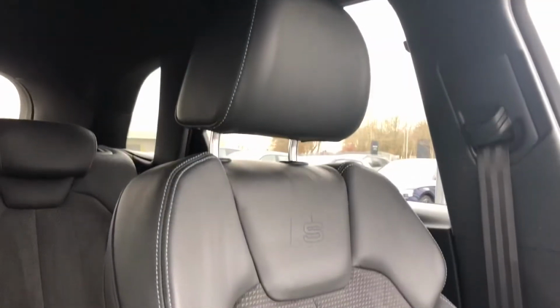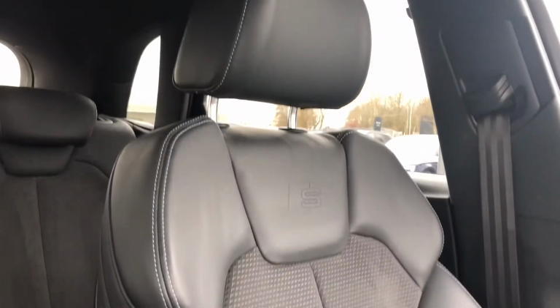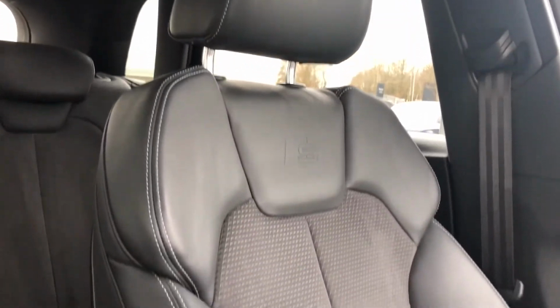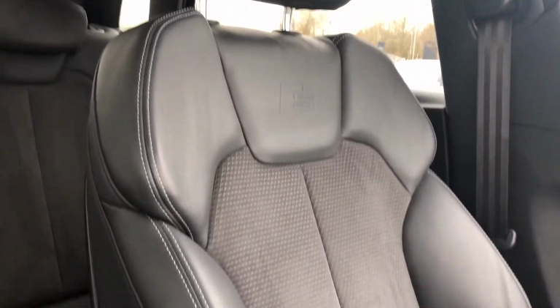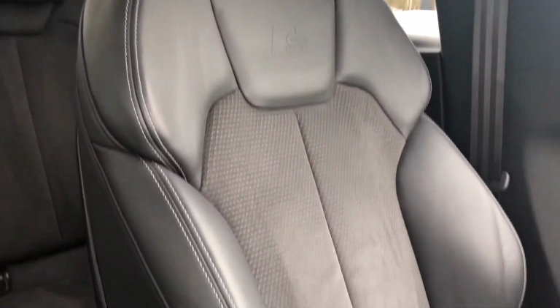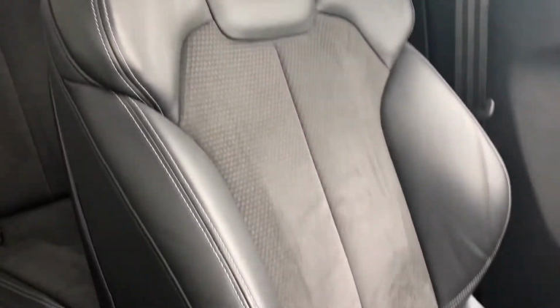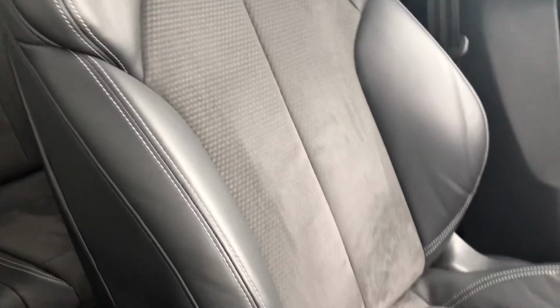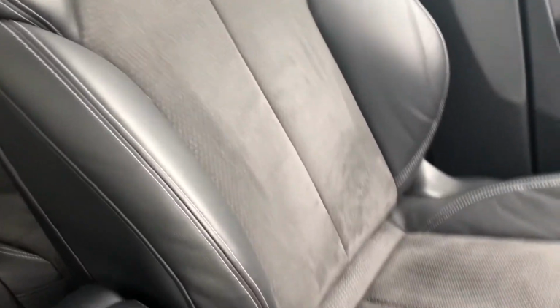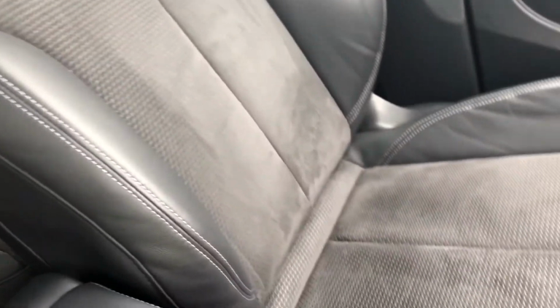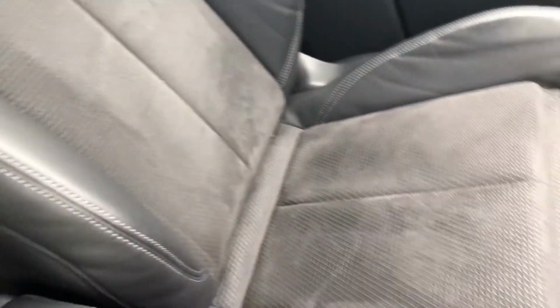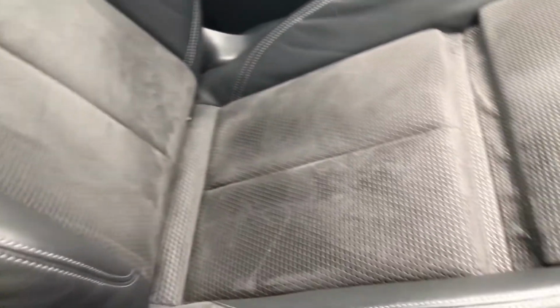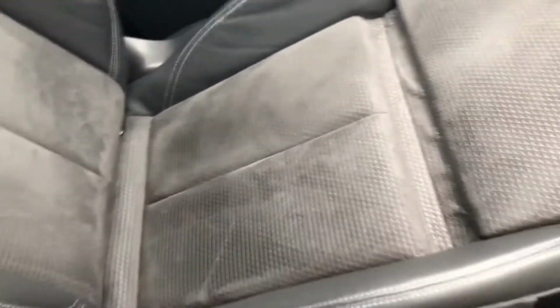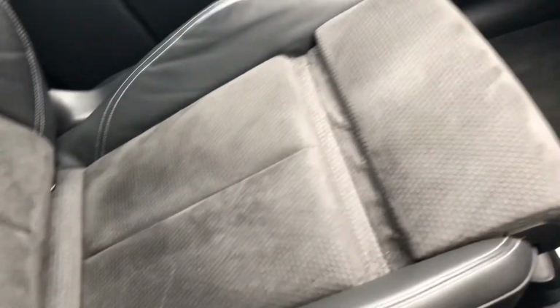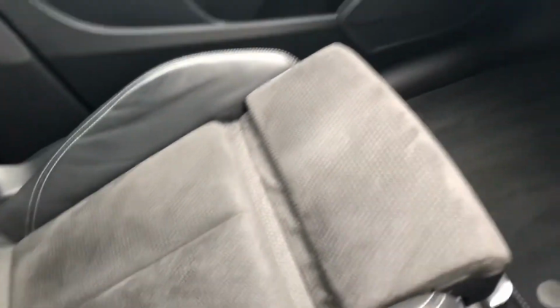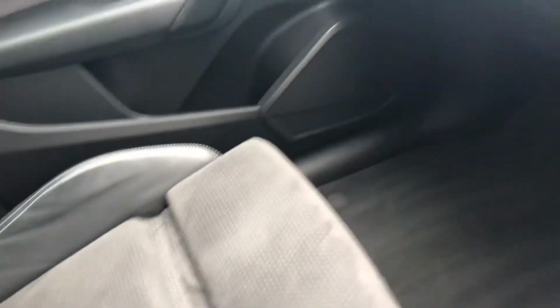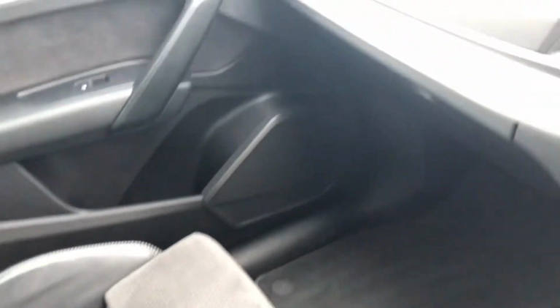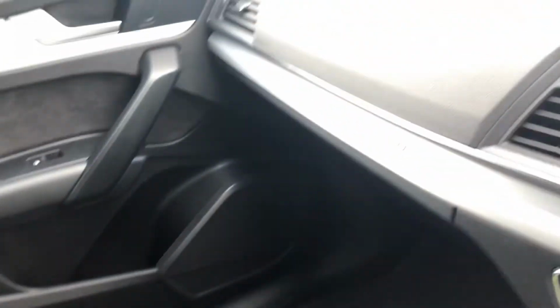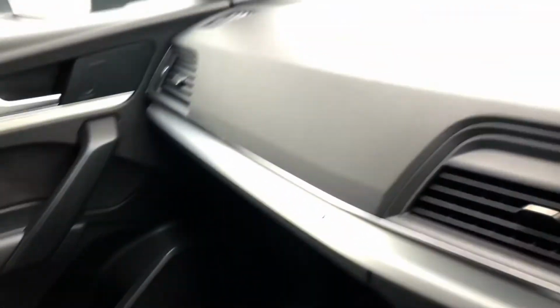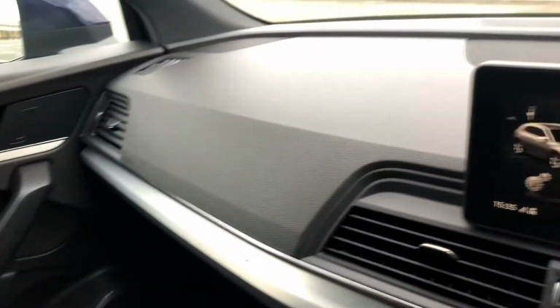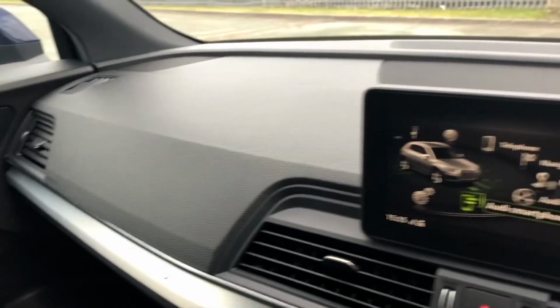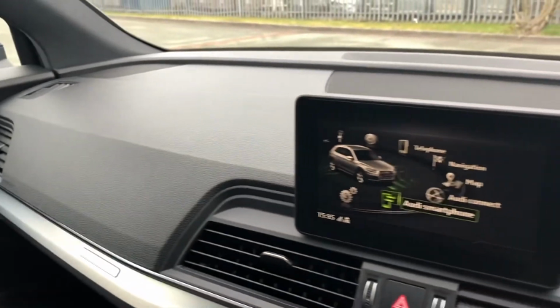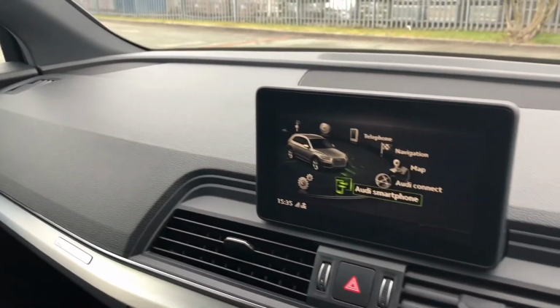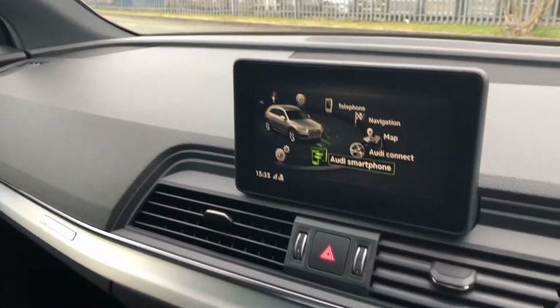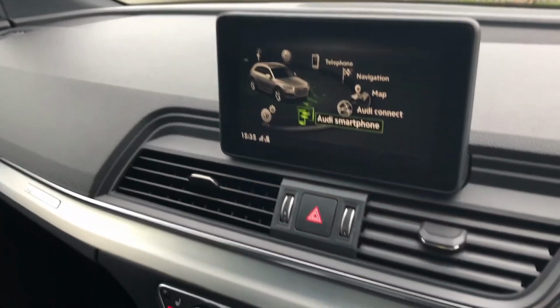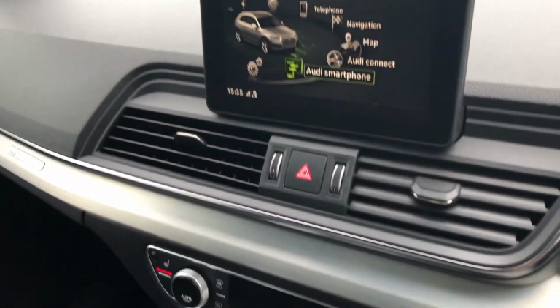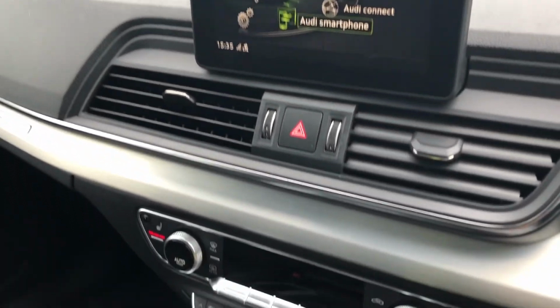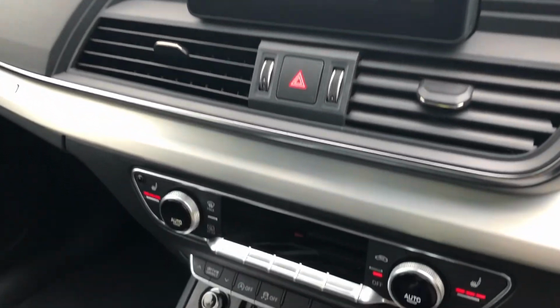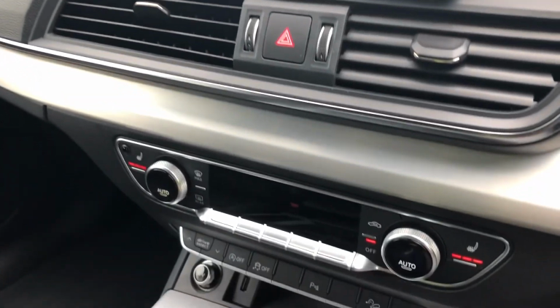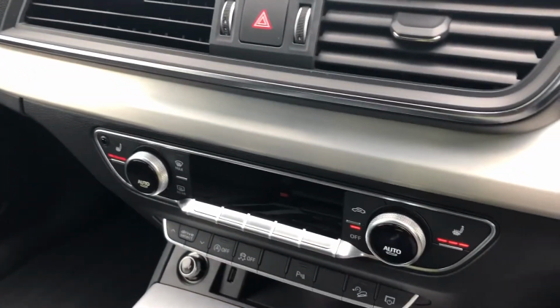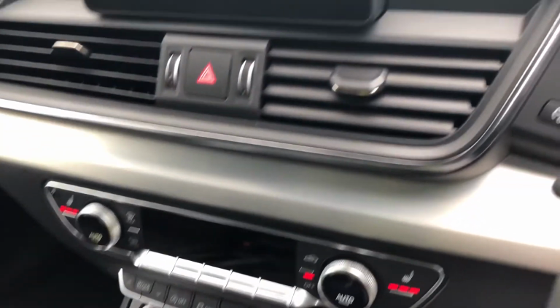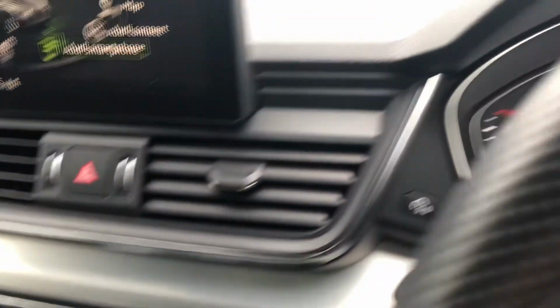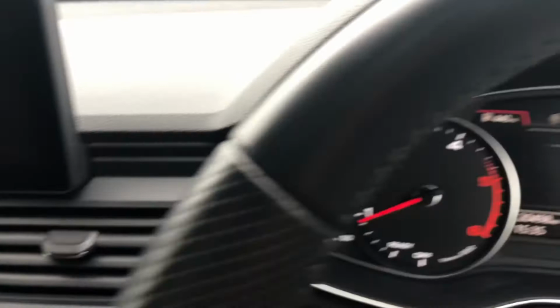There are also leather and alcantara upholstered front sport seats, as well as matte brushed aluminium inlays for the dashboard. As you can see, this is an impressive interior blending high-quality materials and build quality with some great technology.